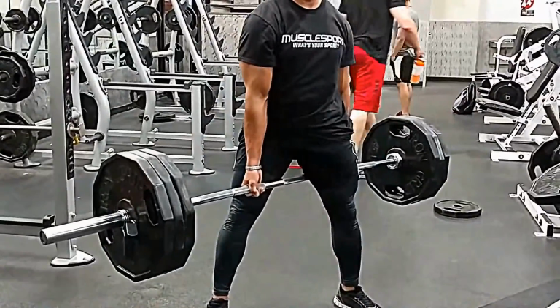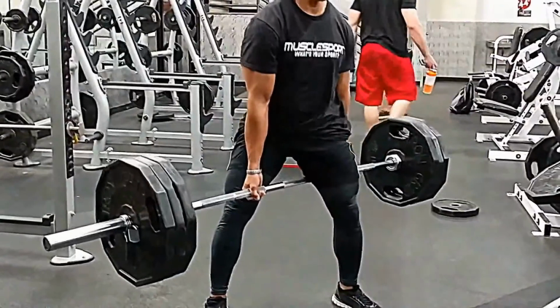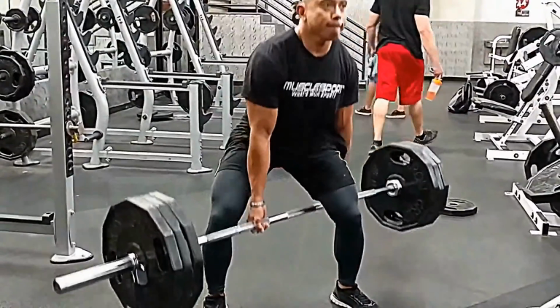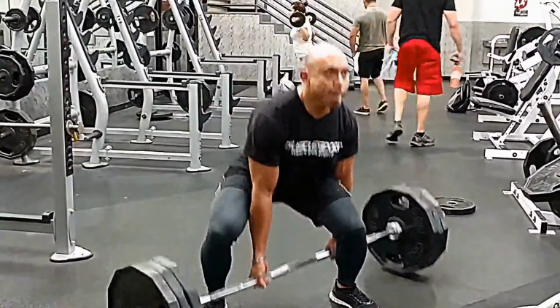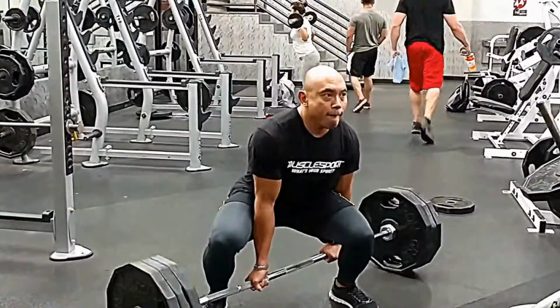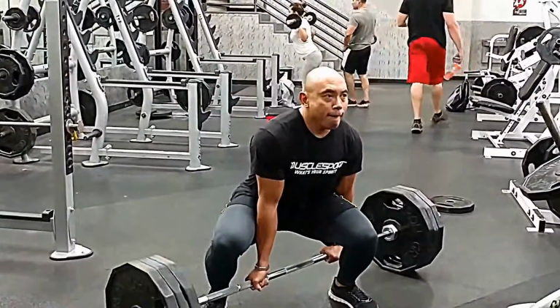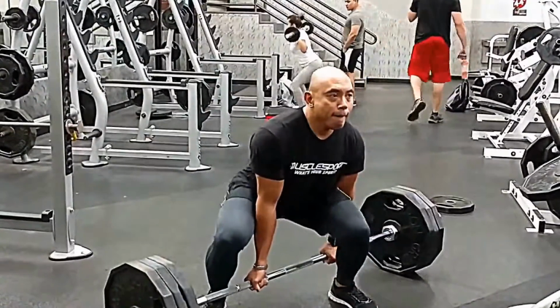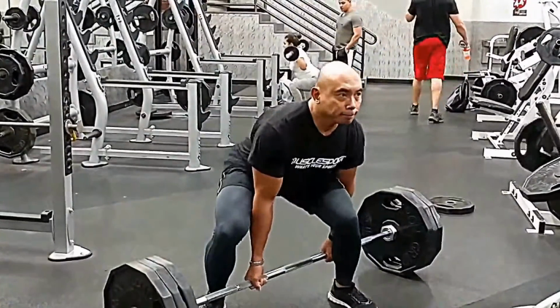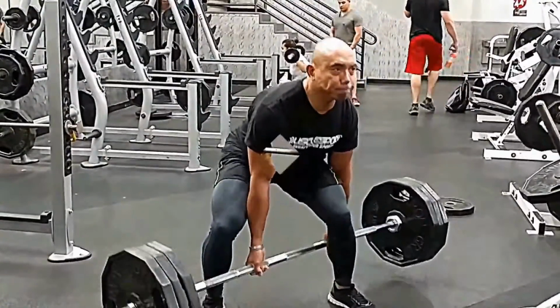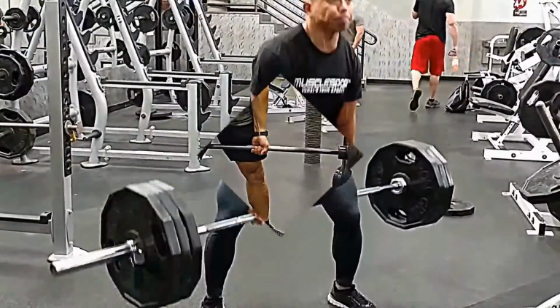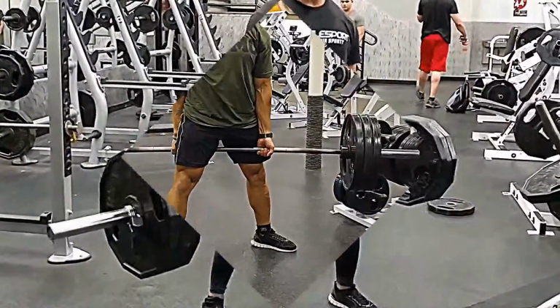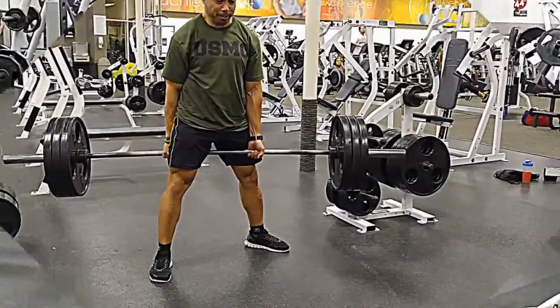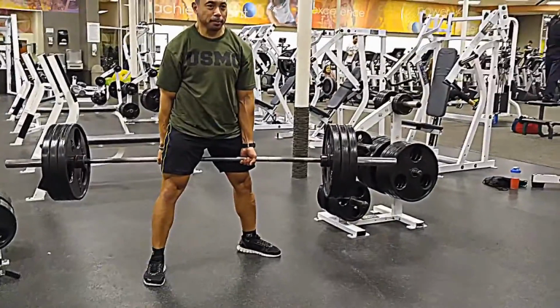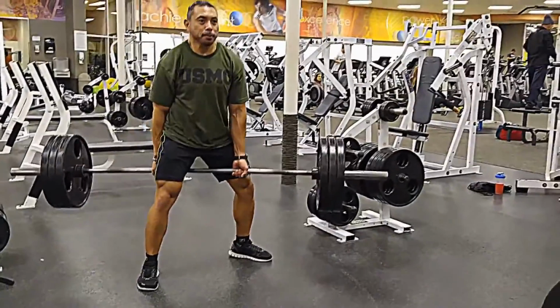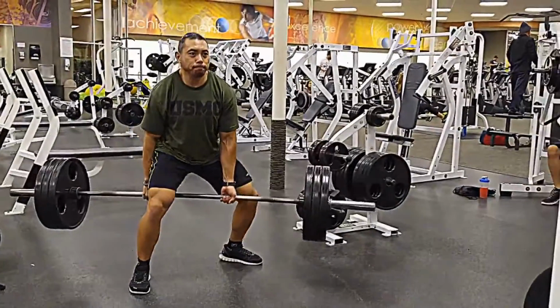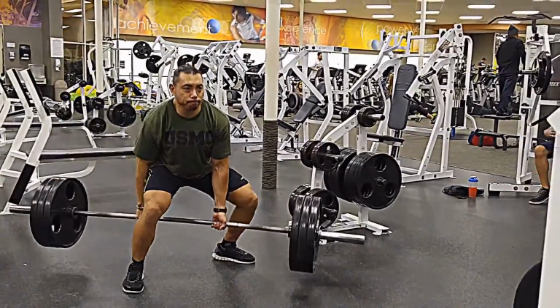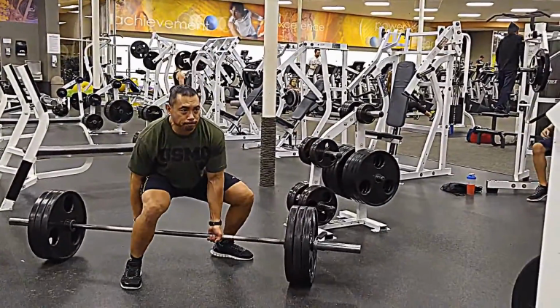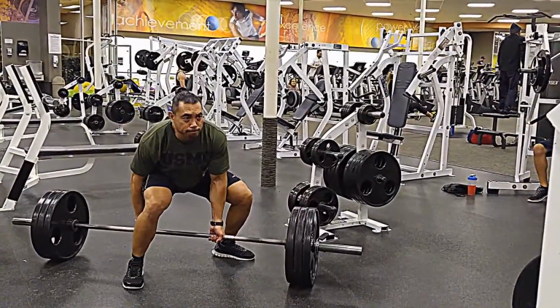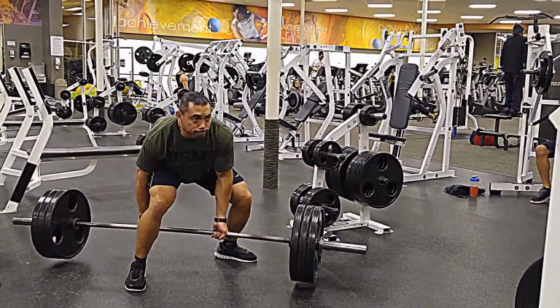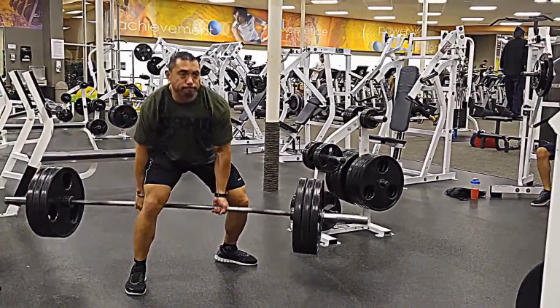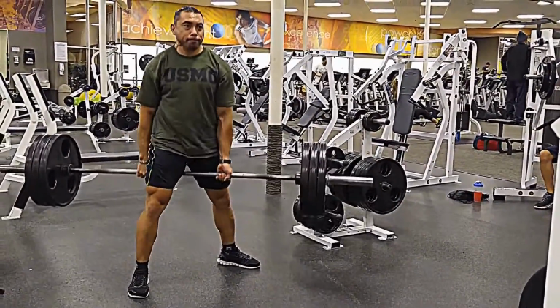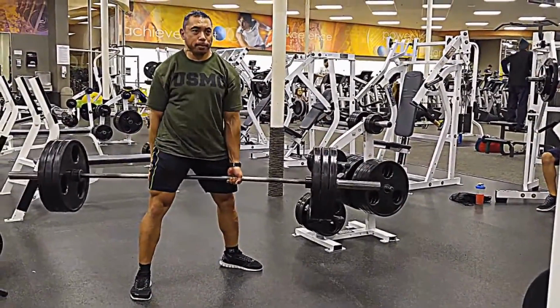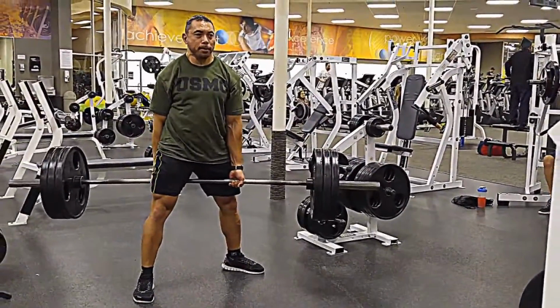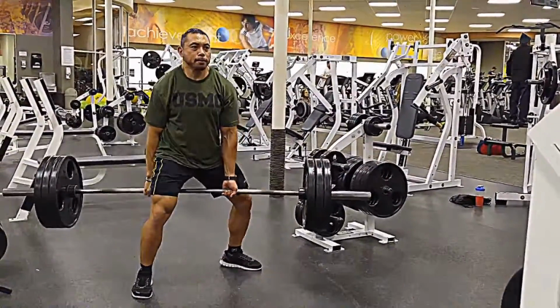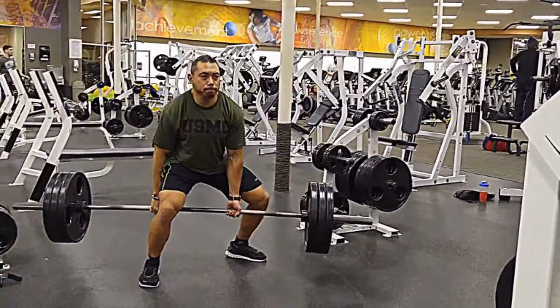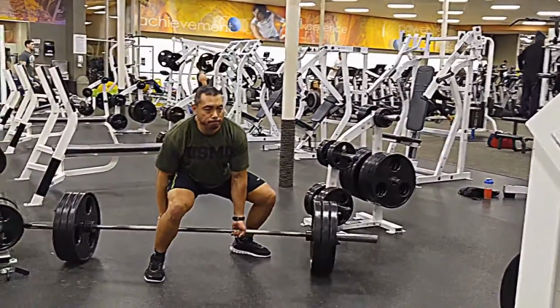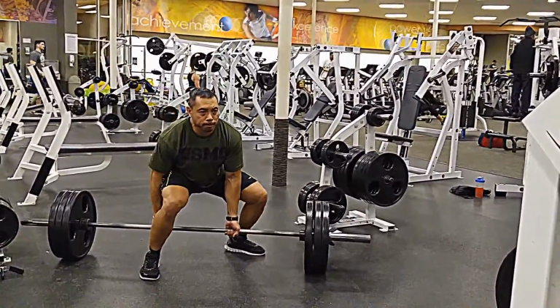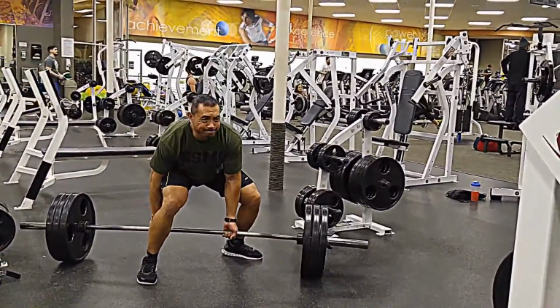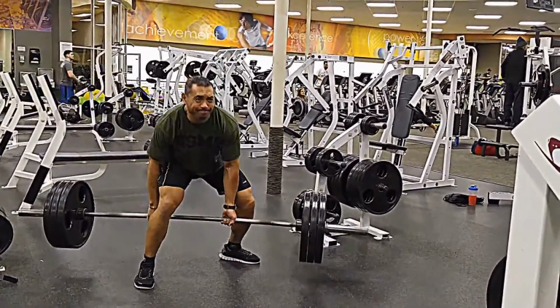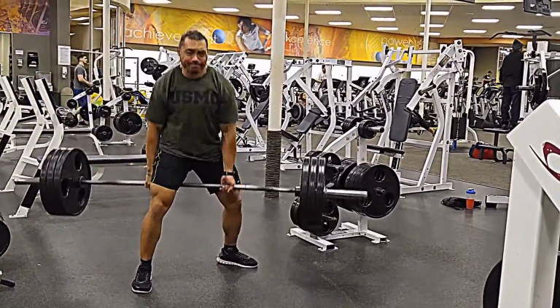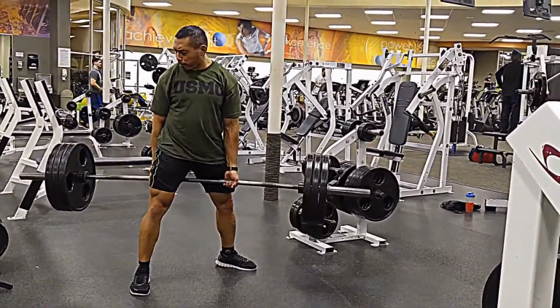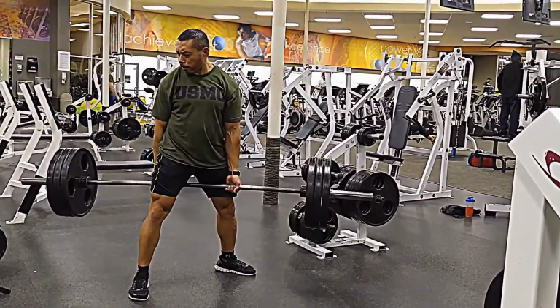Normally on these we do anywhere from five to eight reps, three working sets, and maybe one or two warm-up sets depending on how we feel.